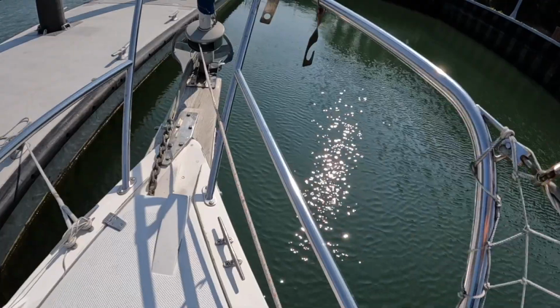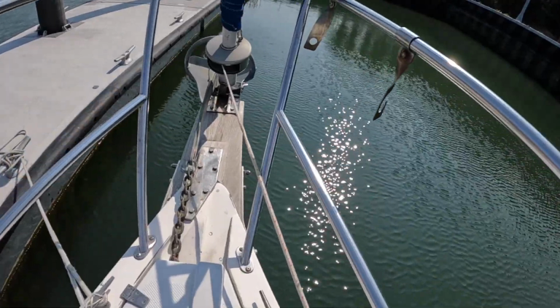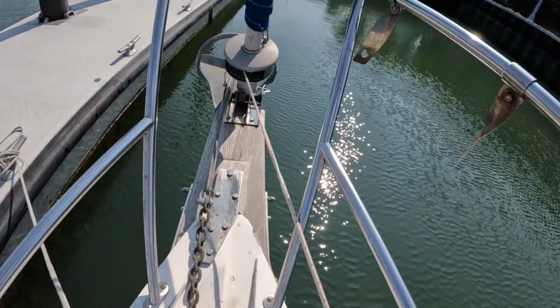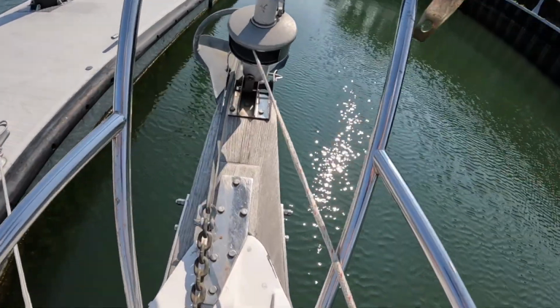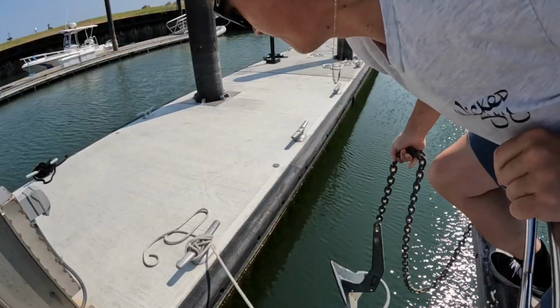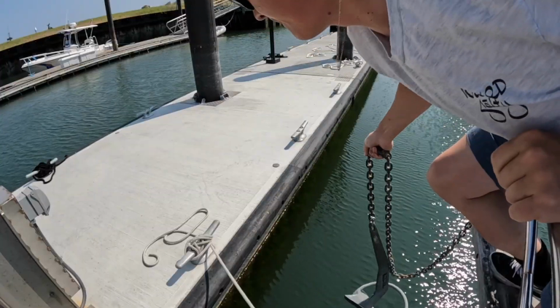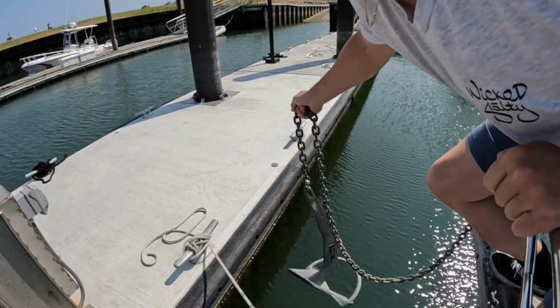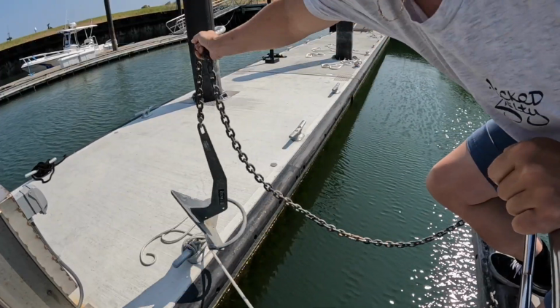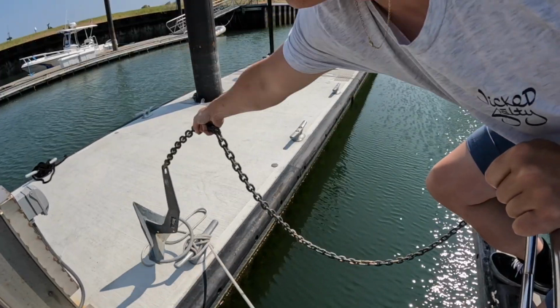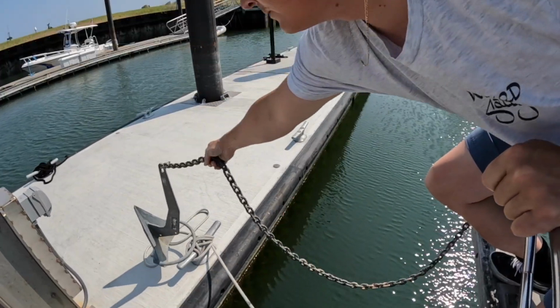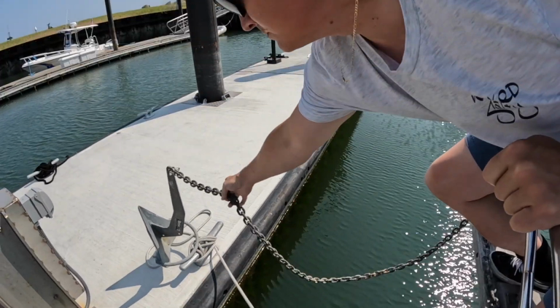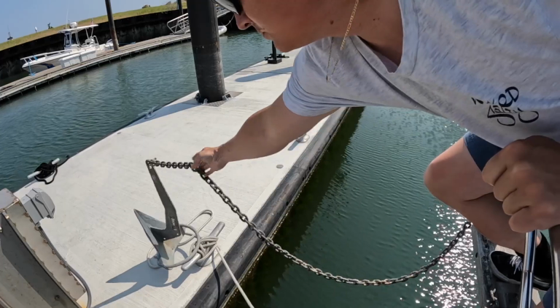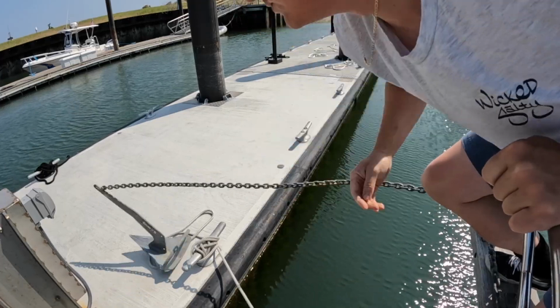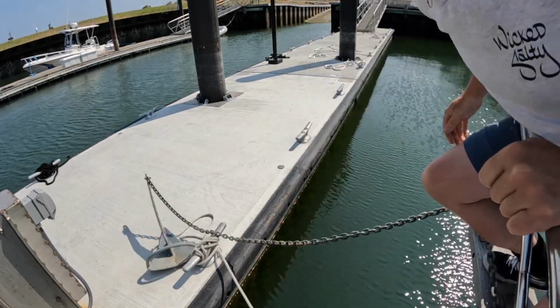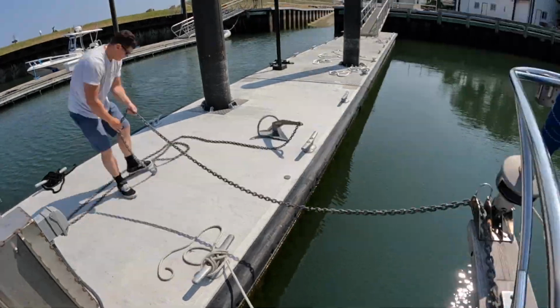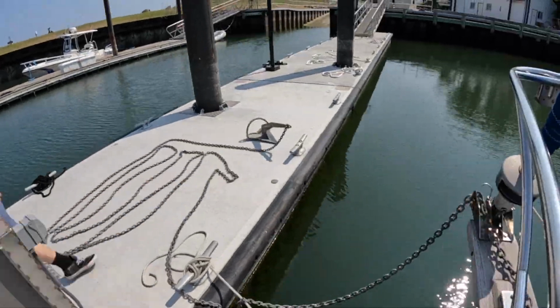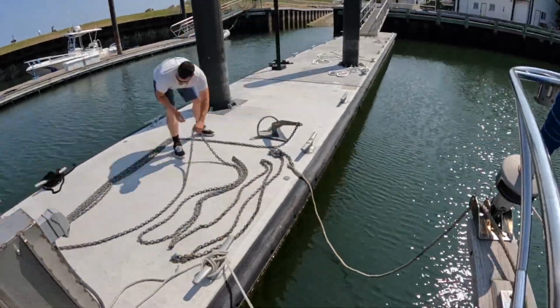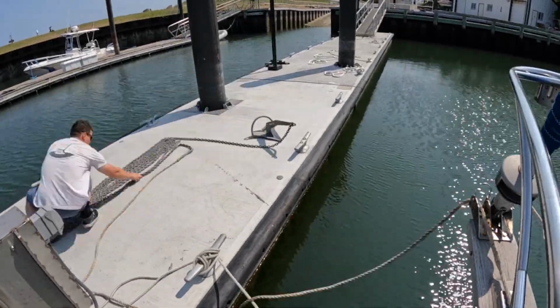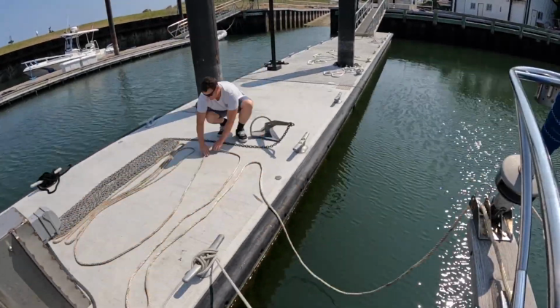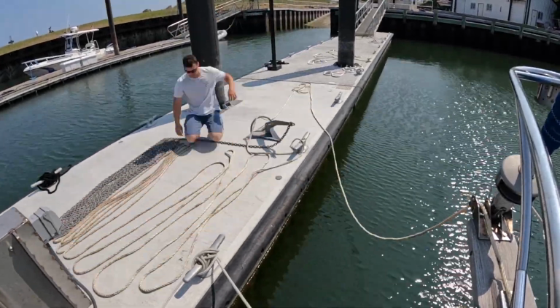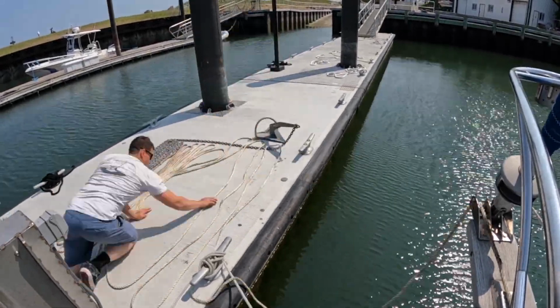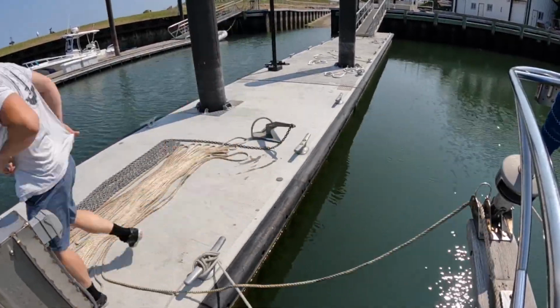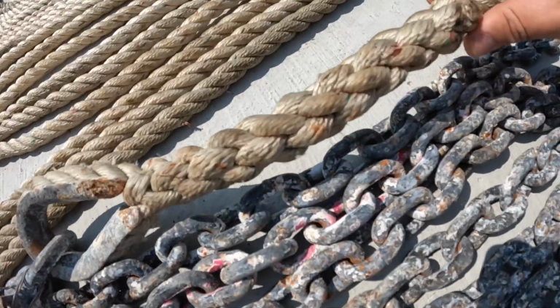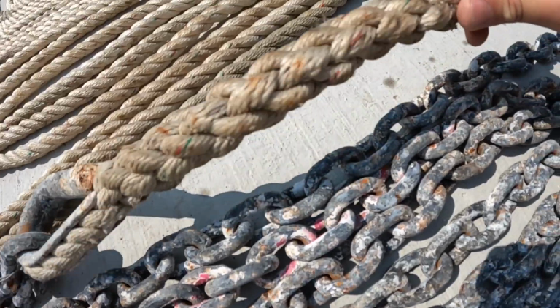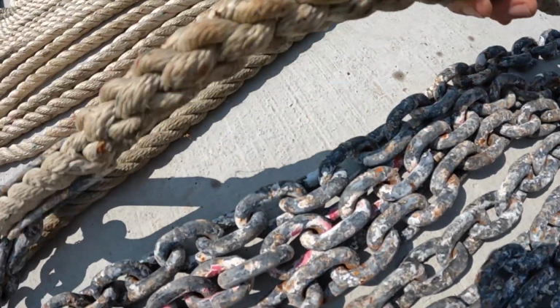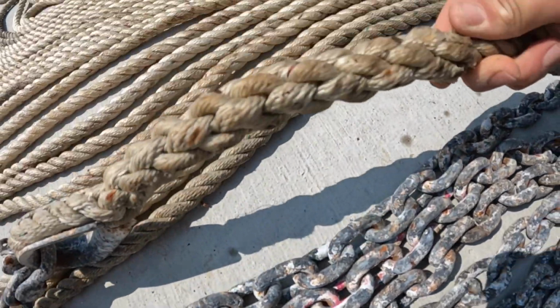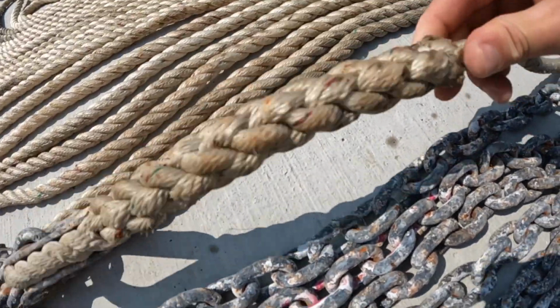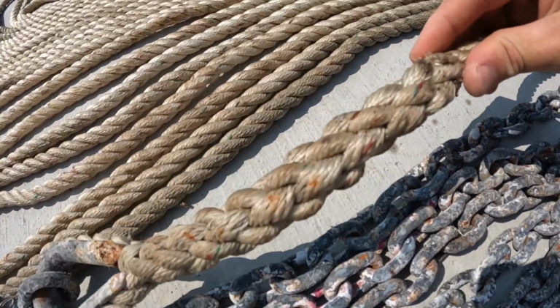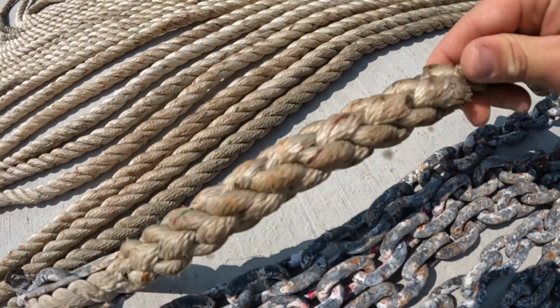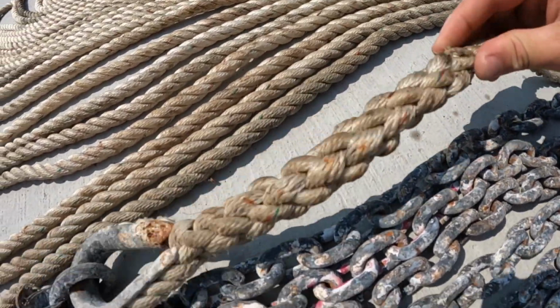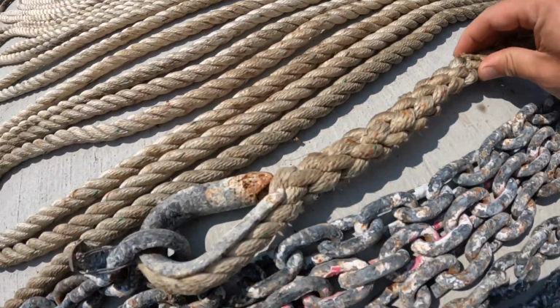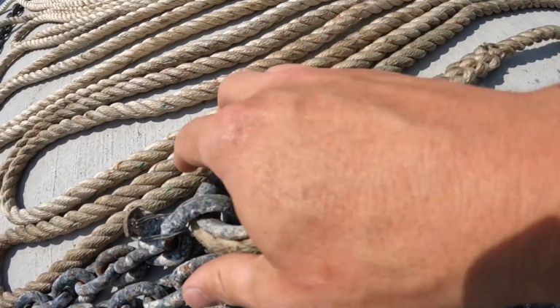Then I went ahead and inspected the anchor — this is one of the most important tools you have on your boat; it can save you in a hard time. I took out all the chain and the rode and faked it out onto the dock, which made it a lot easier to inspect any damage or assess the overall condition.